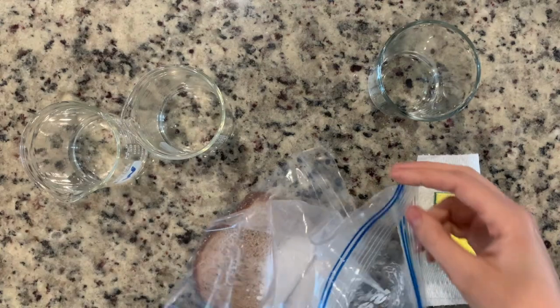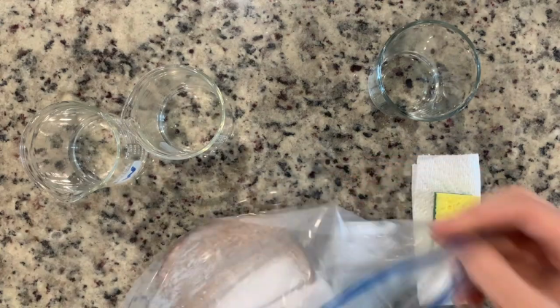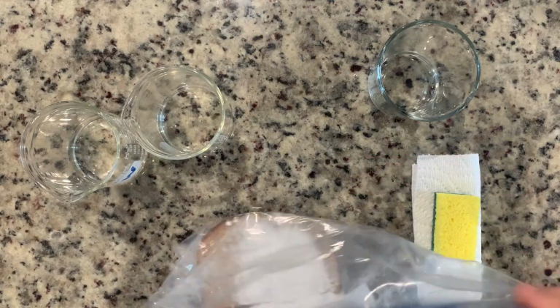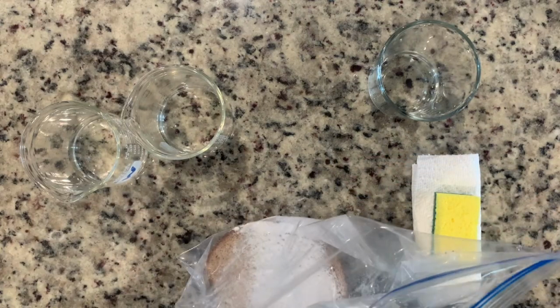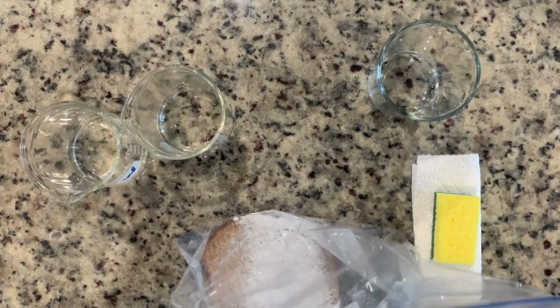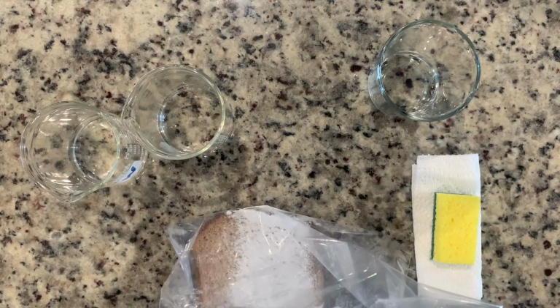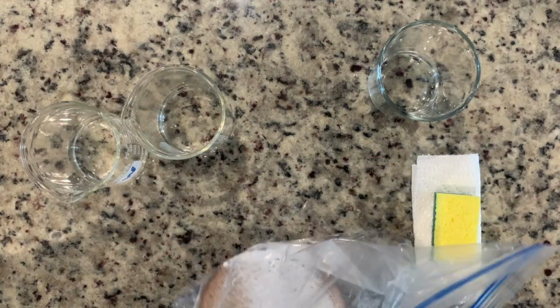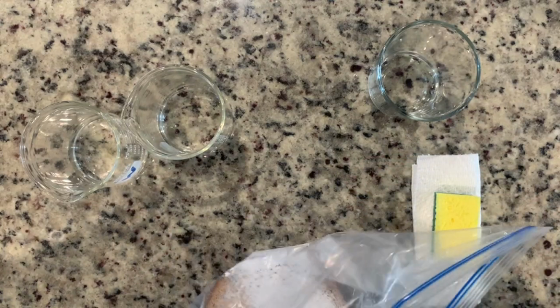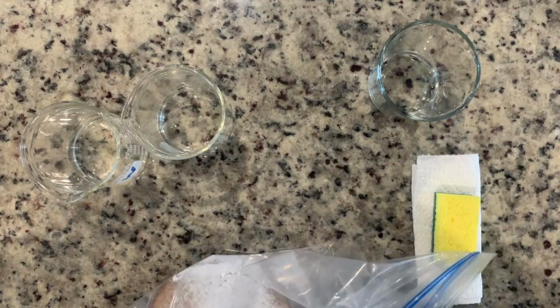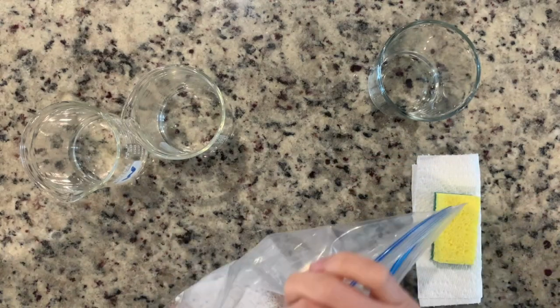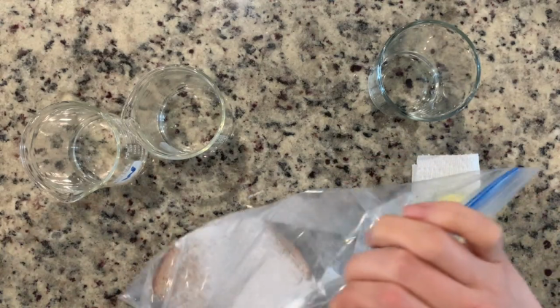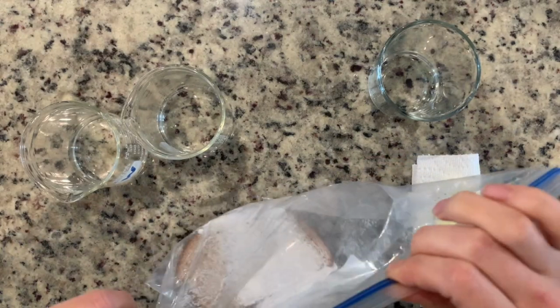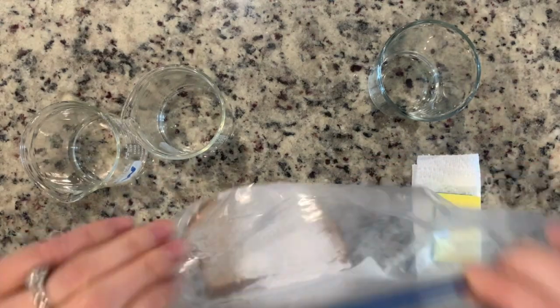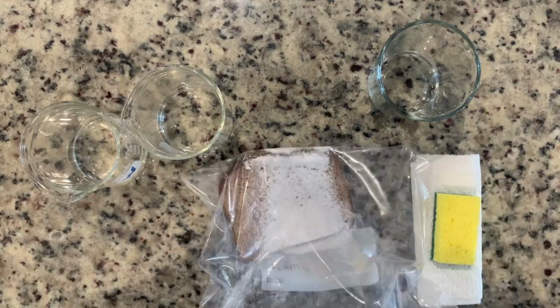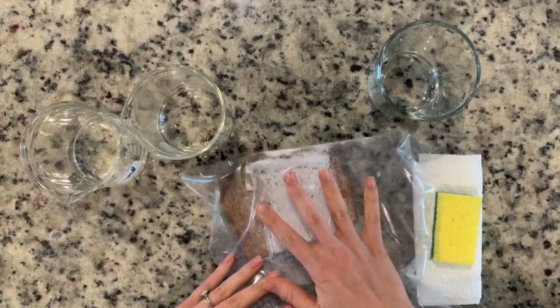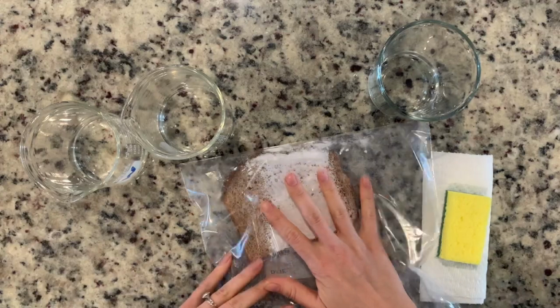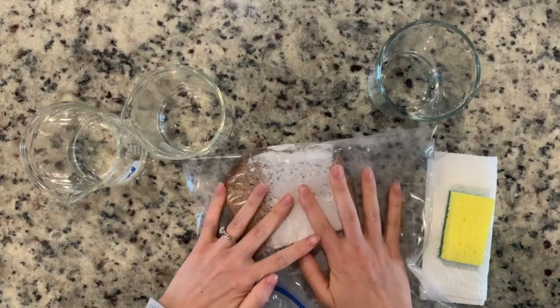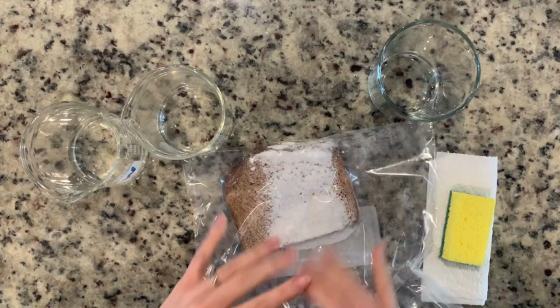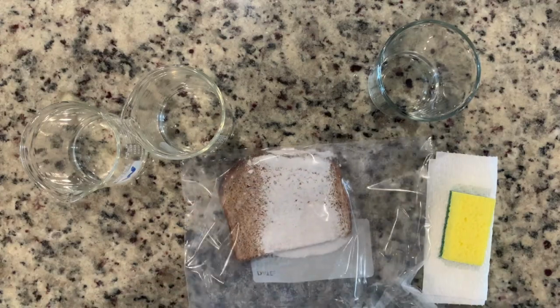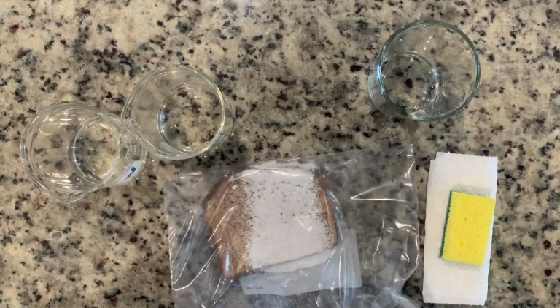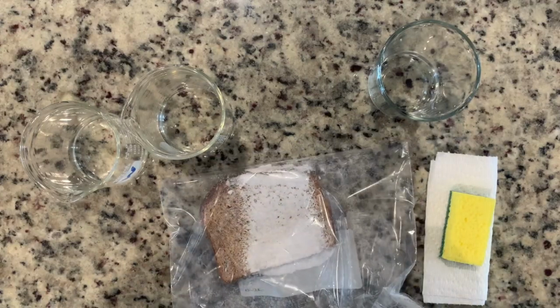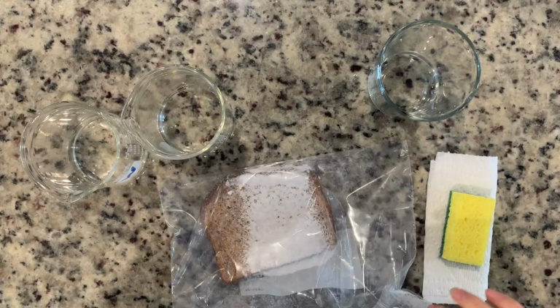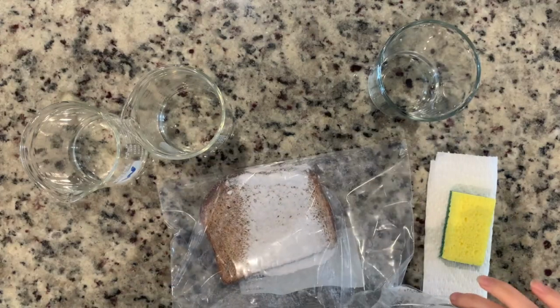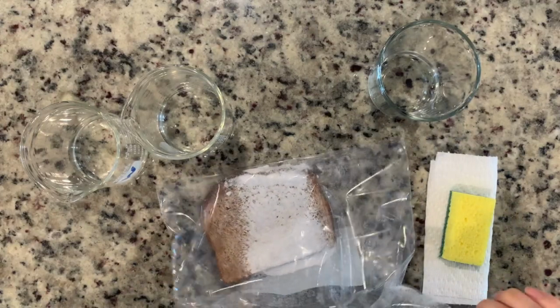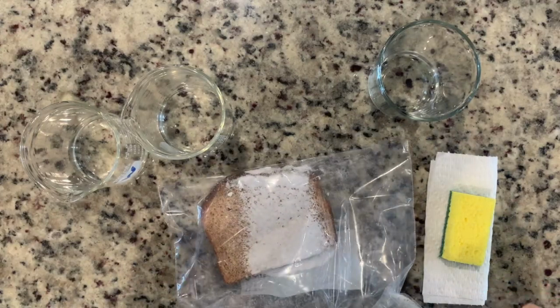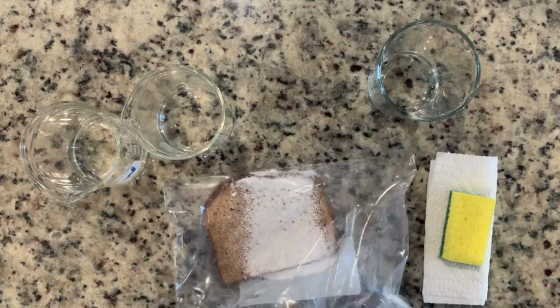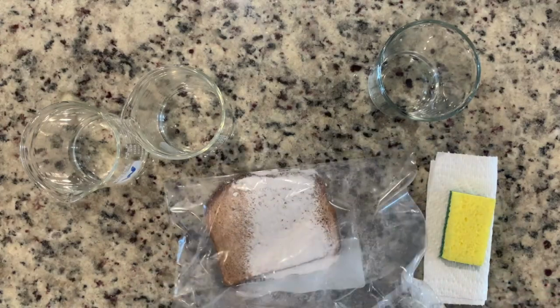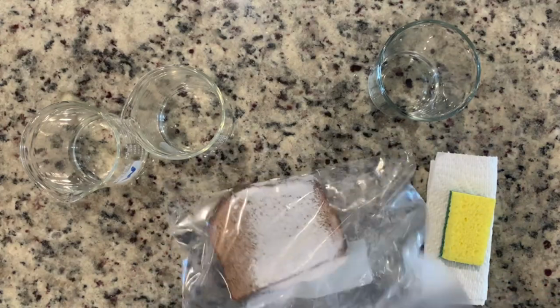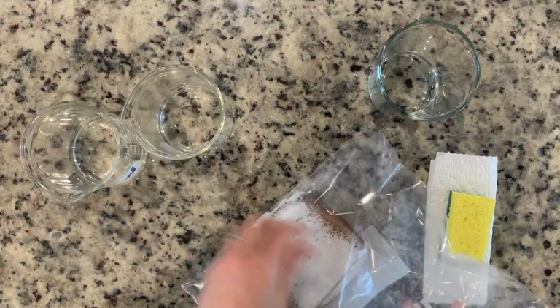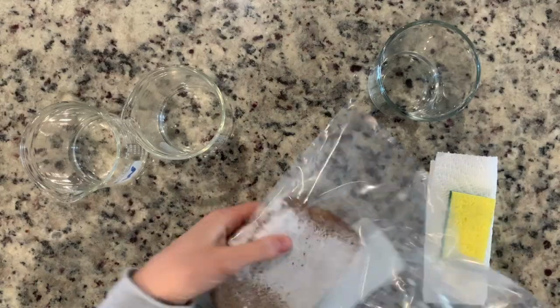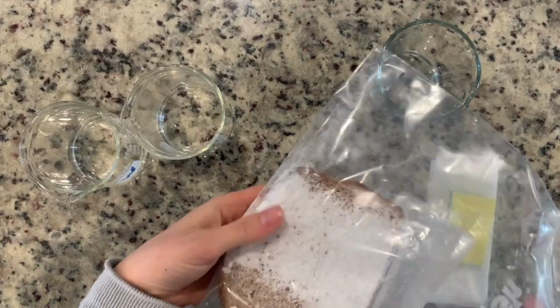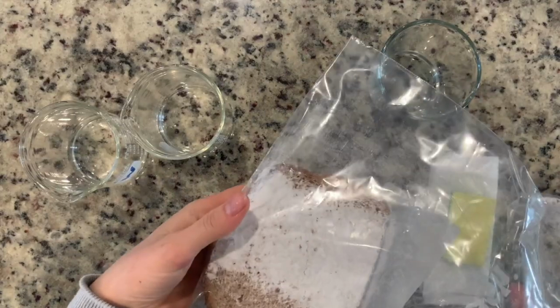Then we're told to close the bag tightly. Next, it tells us to break our bread into smaller pieces using our fingers.